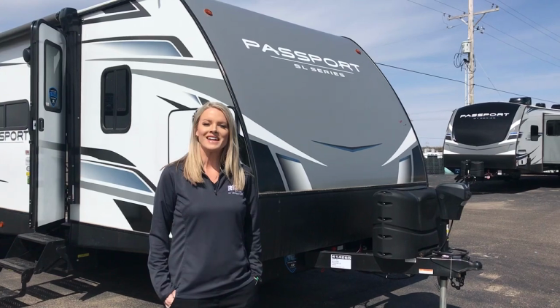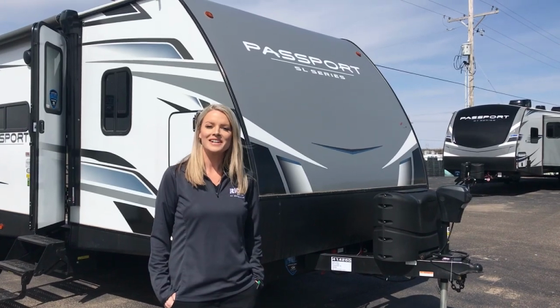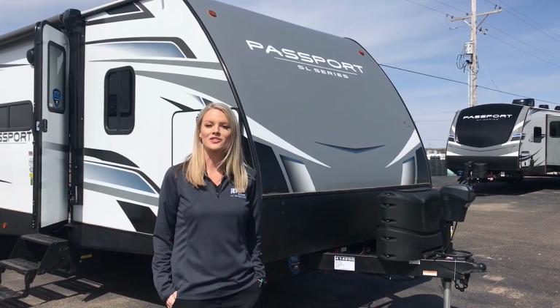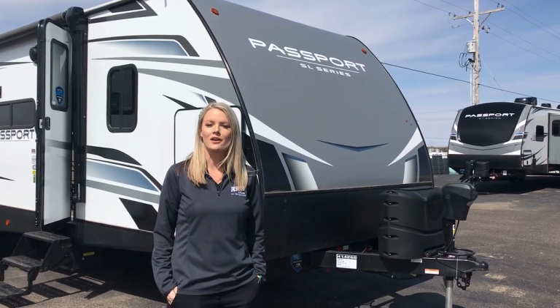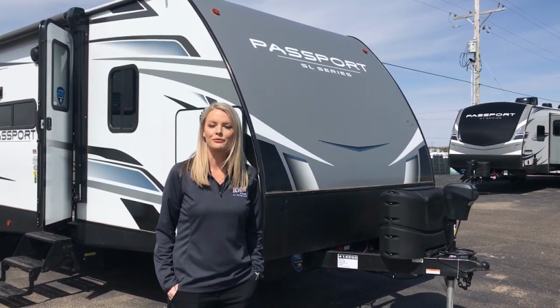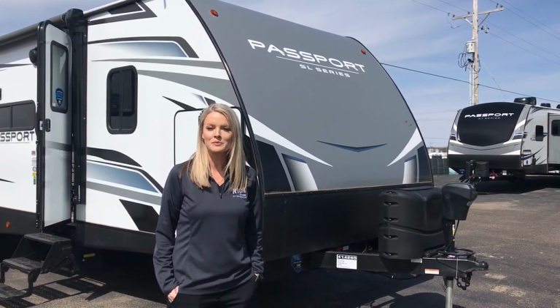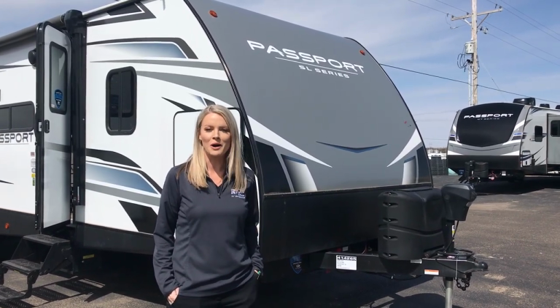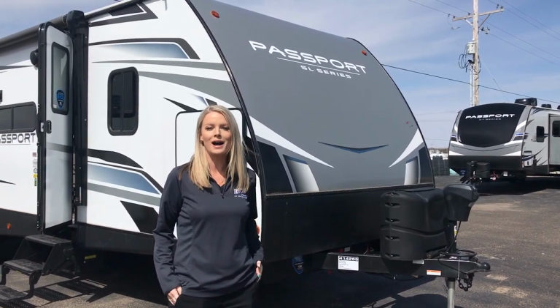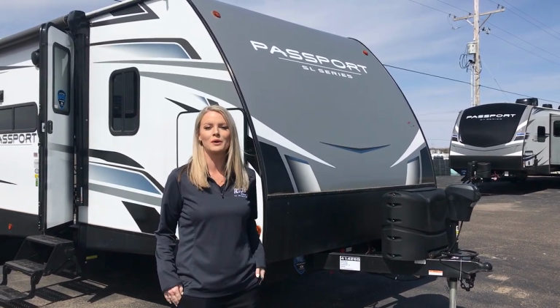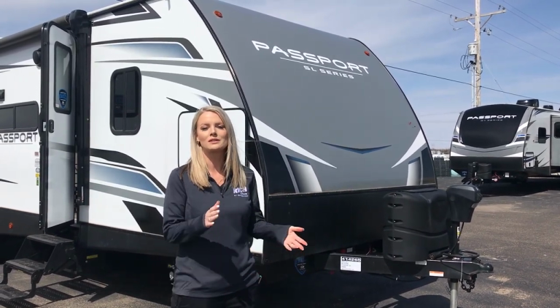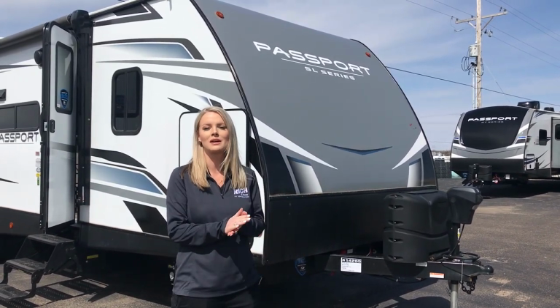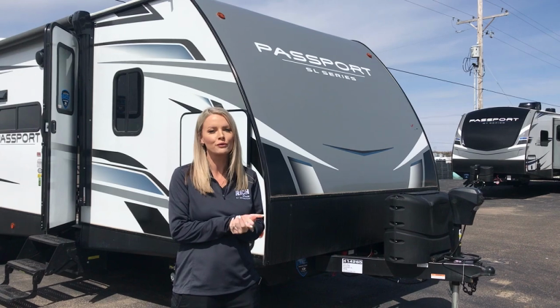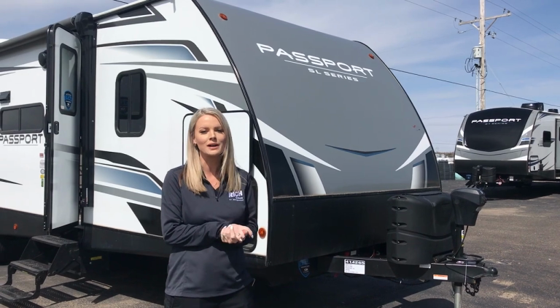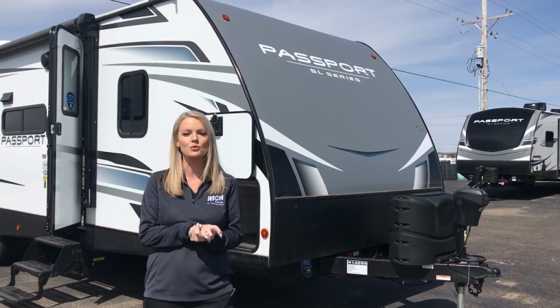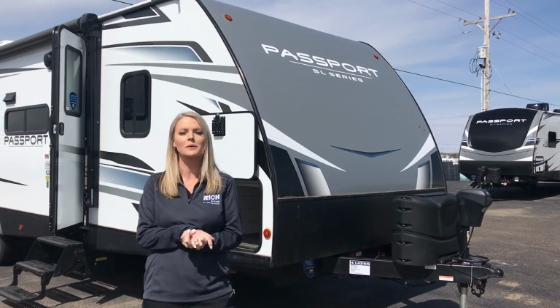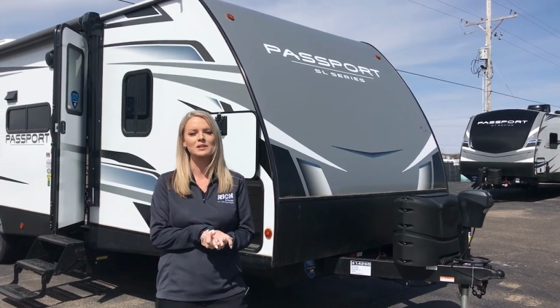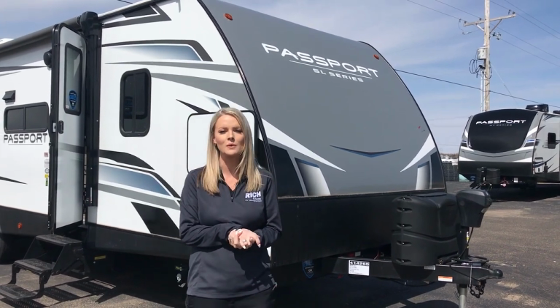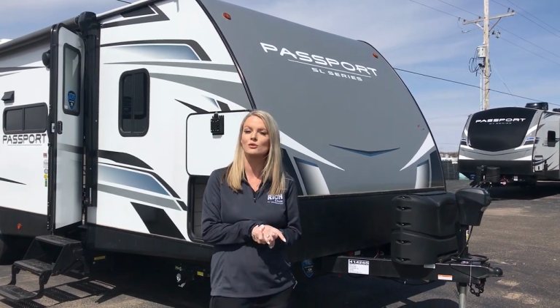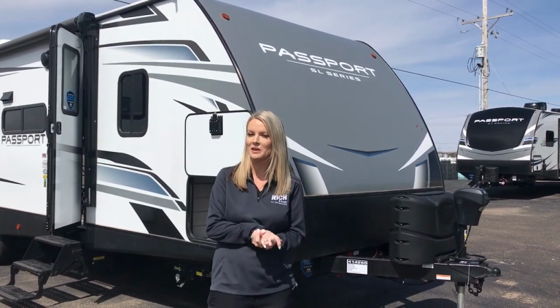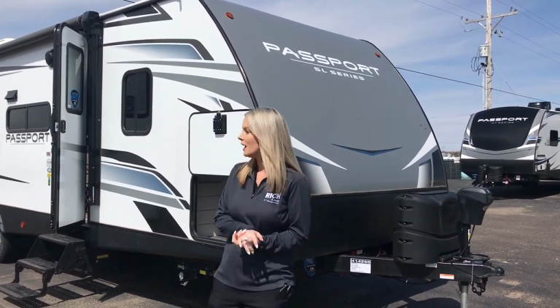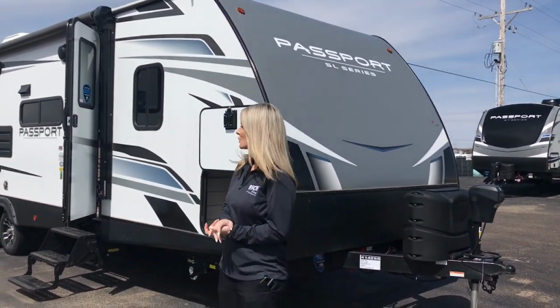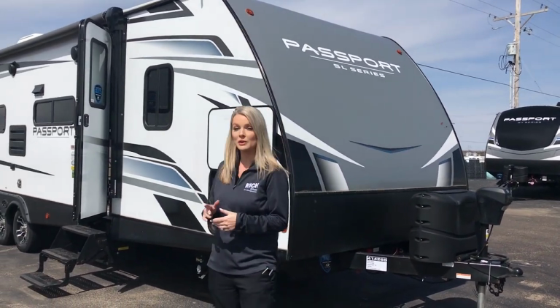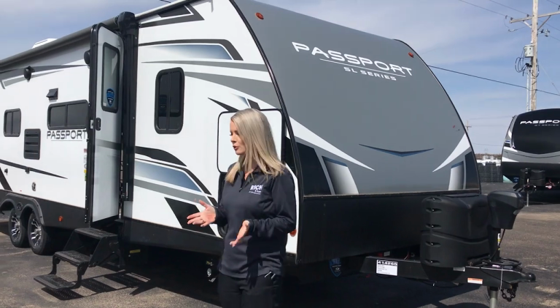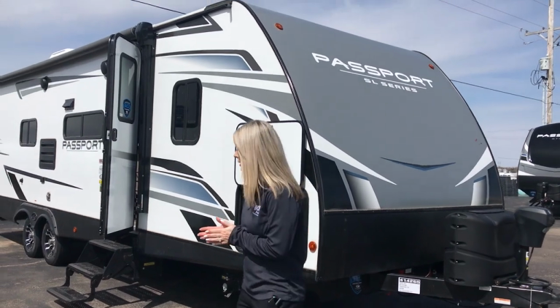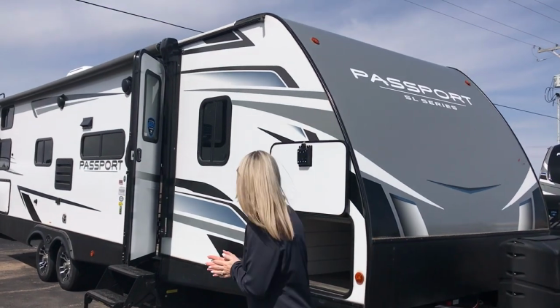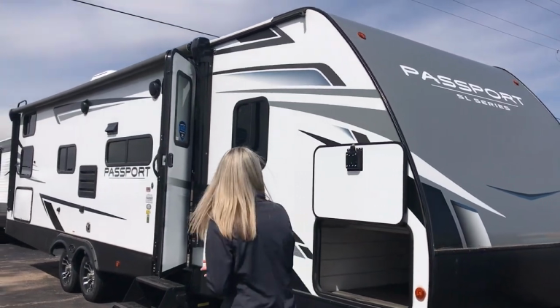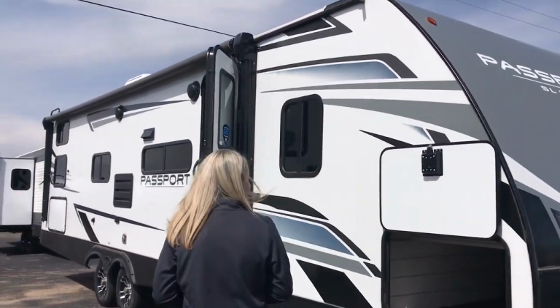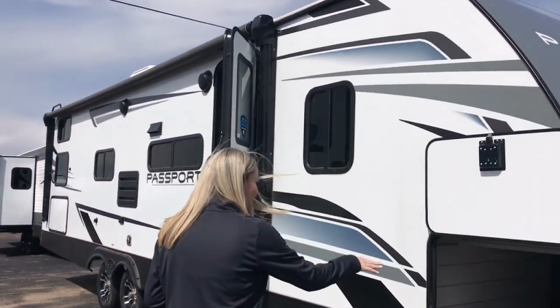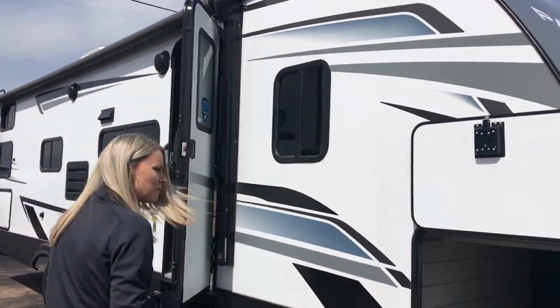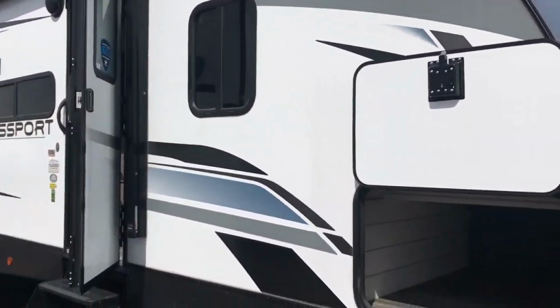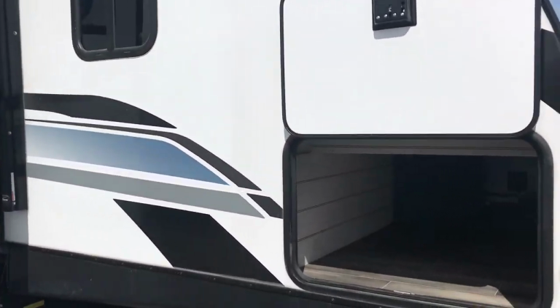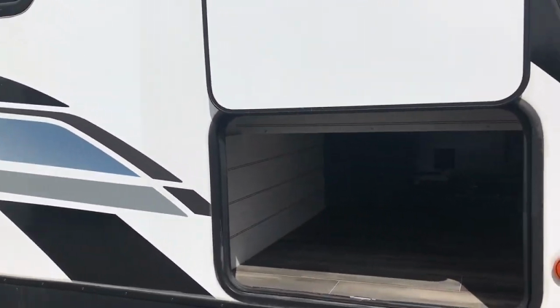Hey guys, we just started our April Fool's promo and one of the units I'm going to feature for you is the 2021 Passport 282QB. This is a brand new floor plan for us. Nice big pass-through storage right there.